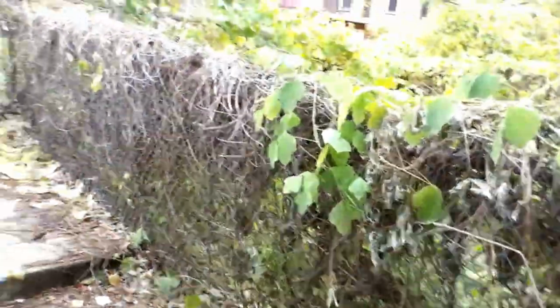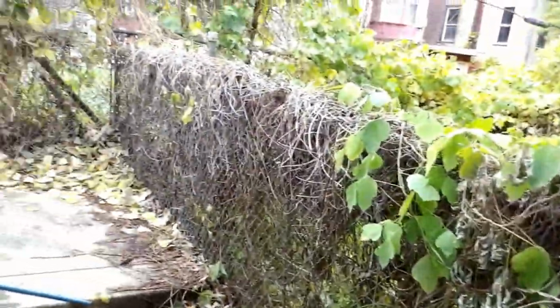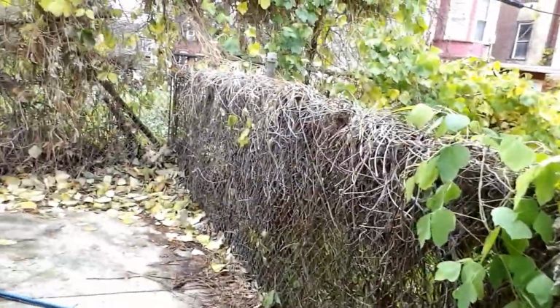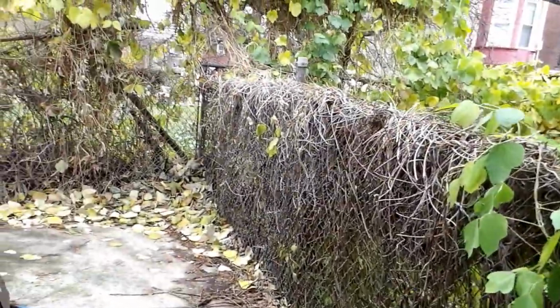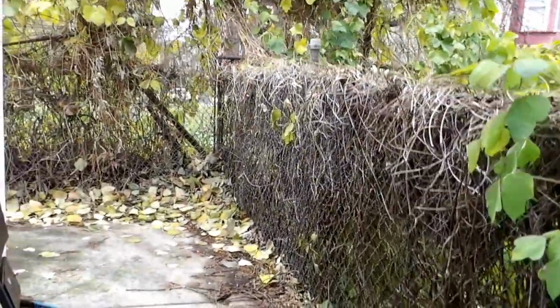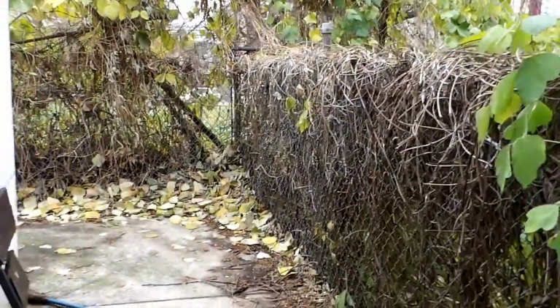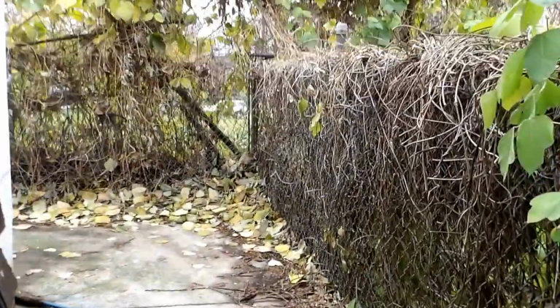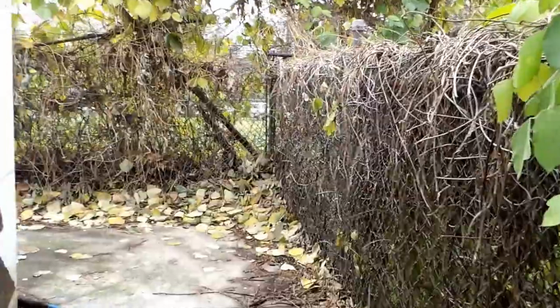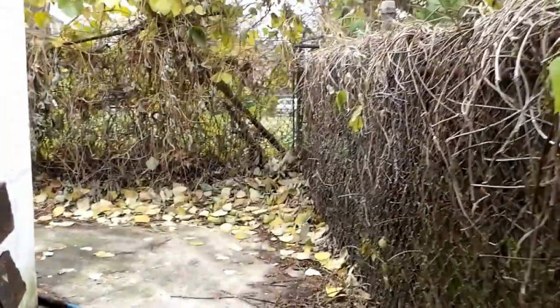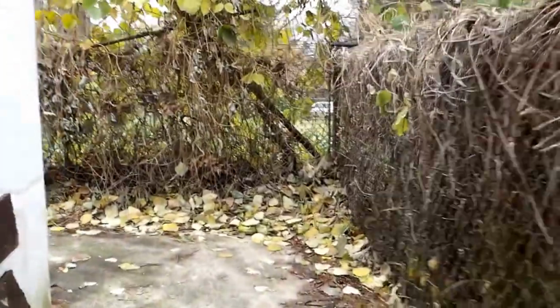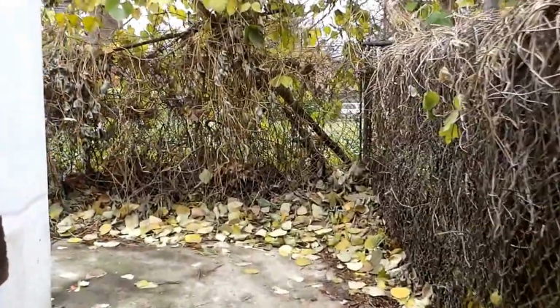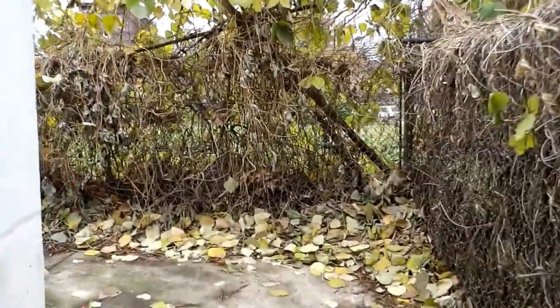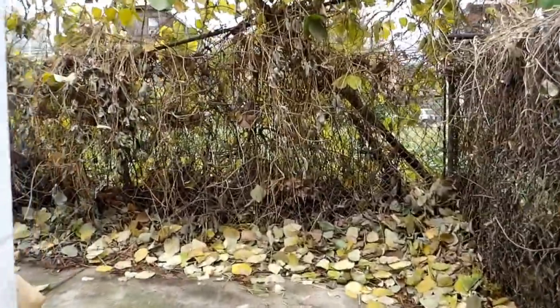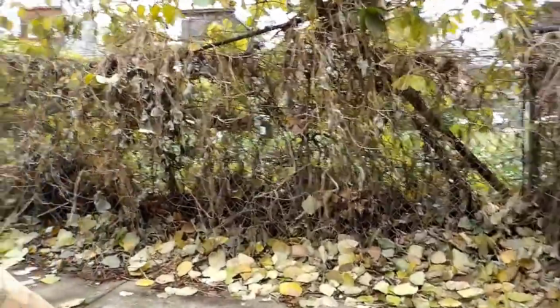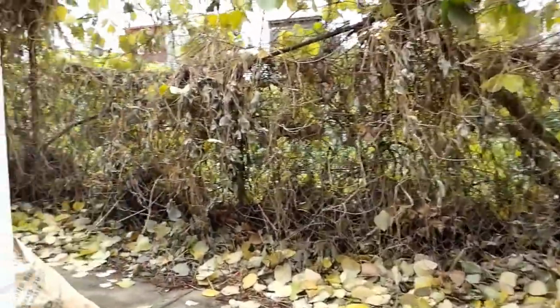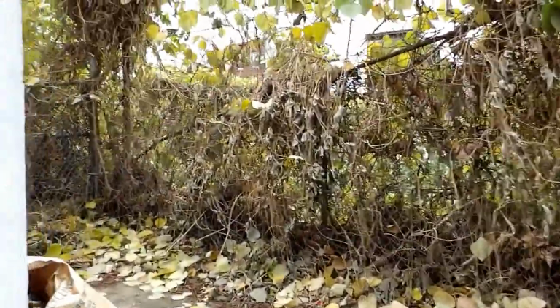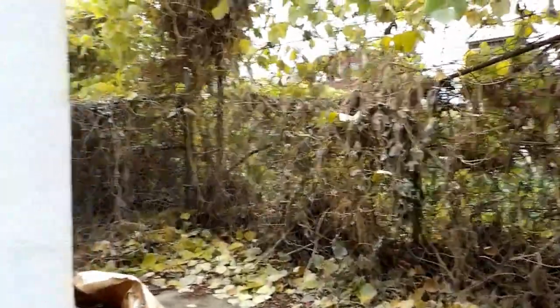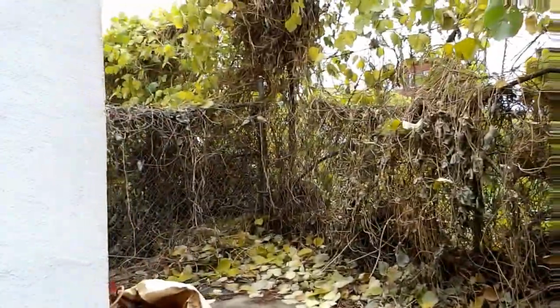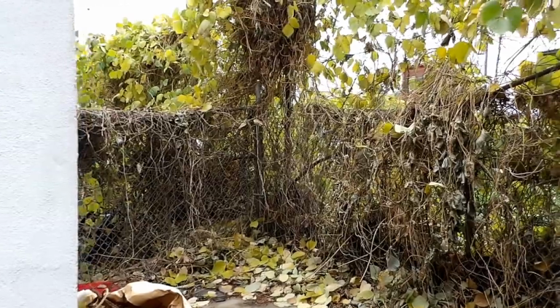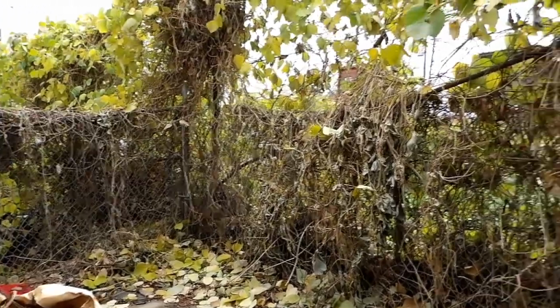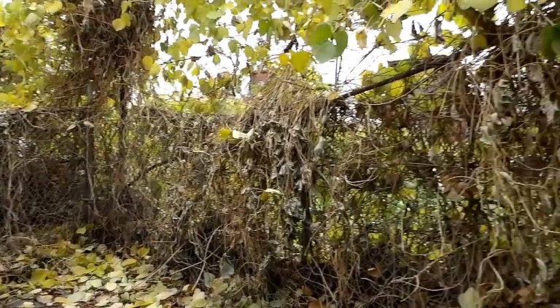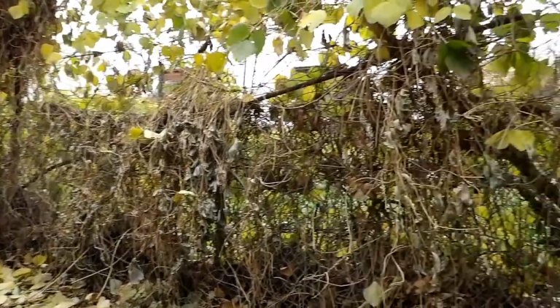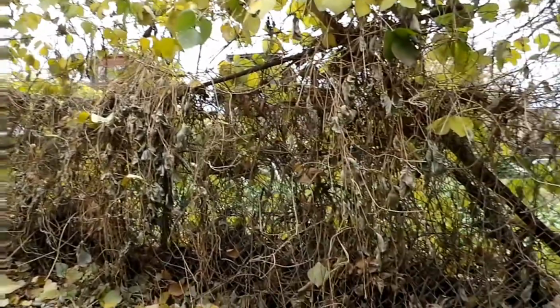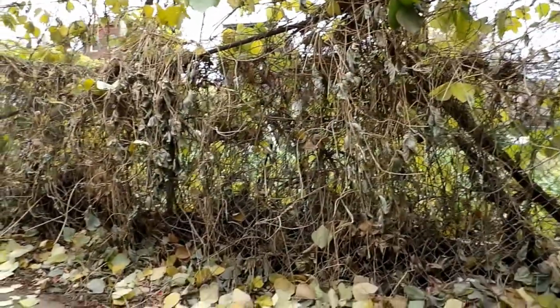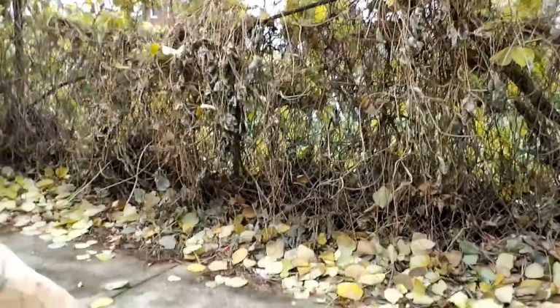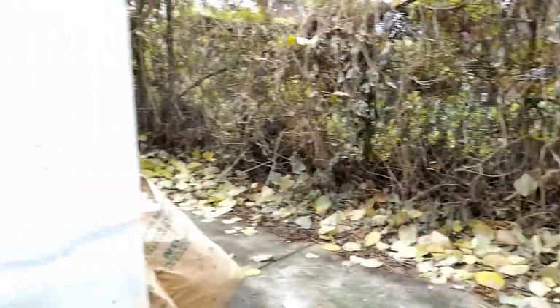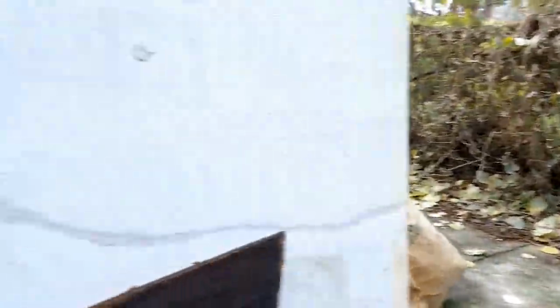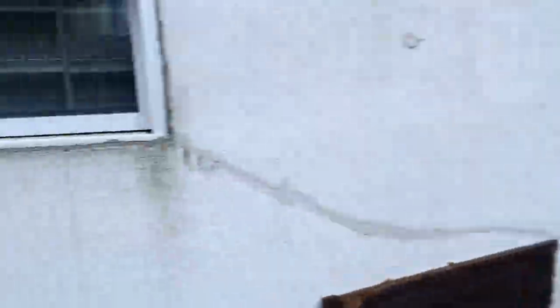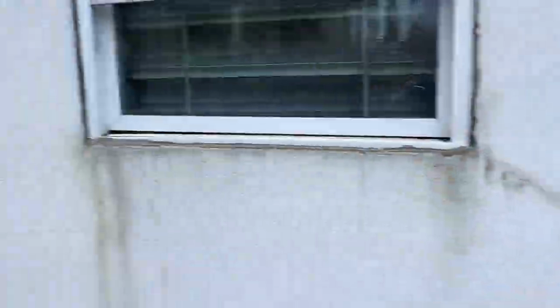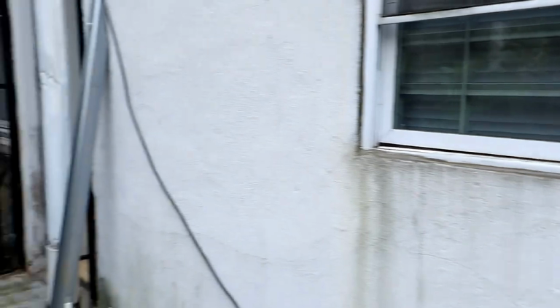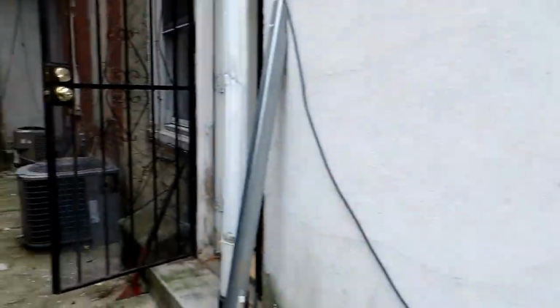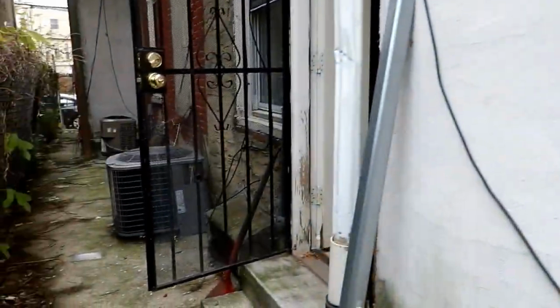Into the backyard we go. This is a private yard that's fenced — perfect for a barbecue, chairs, and lots of greenery.